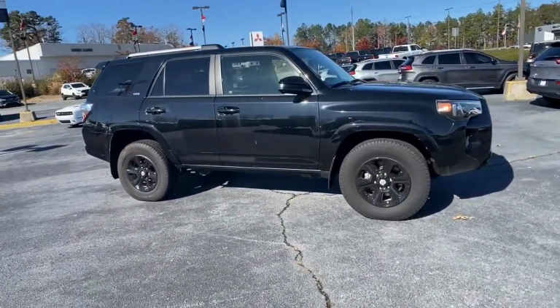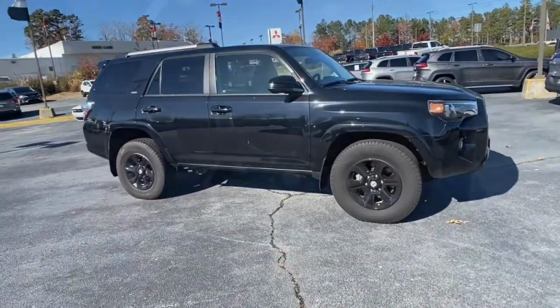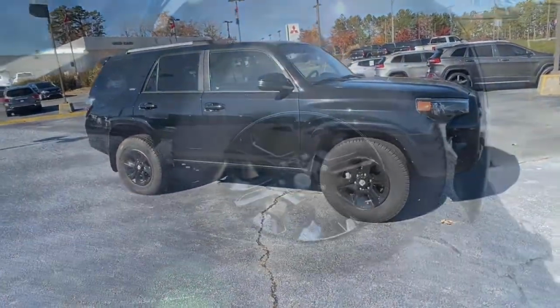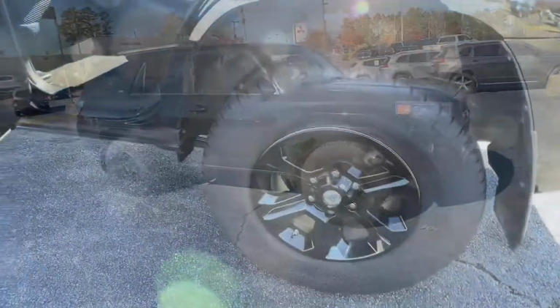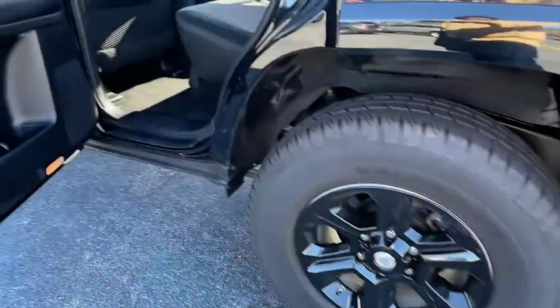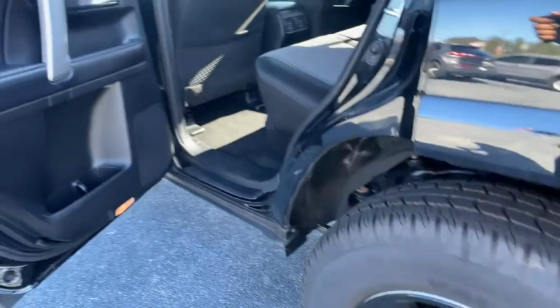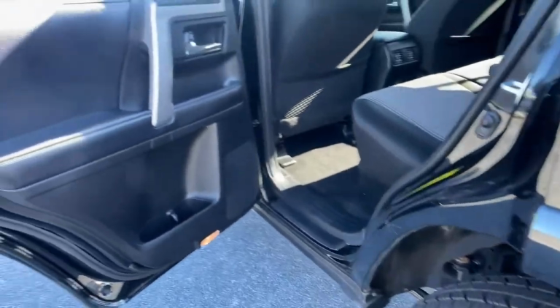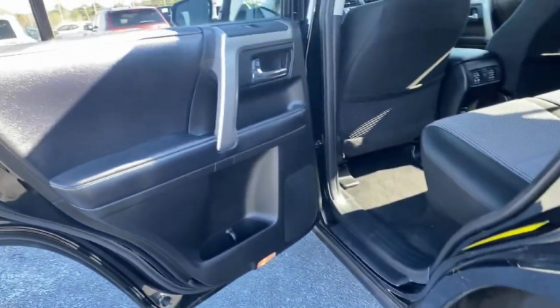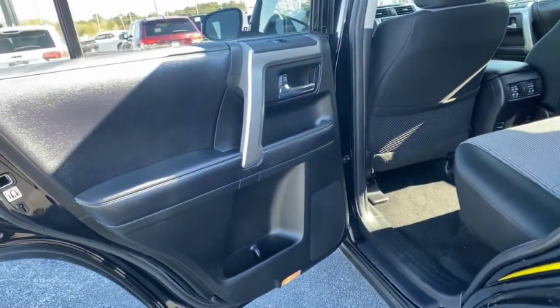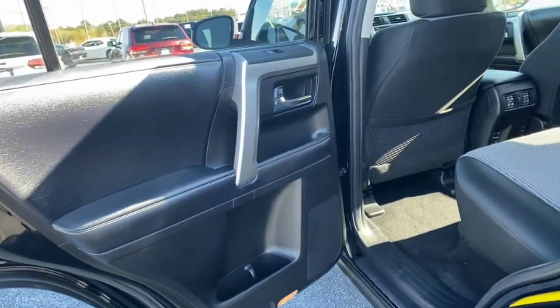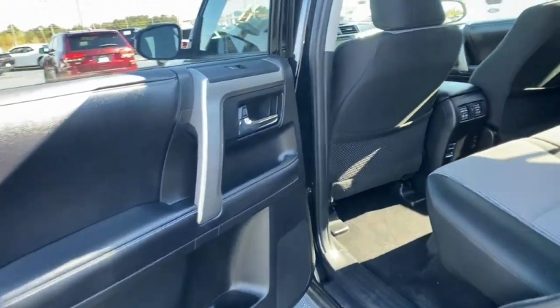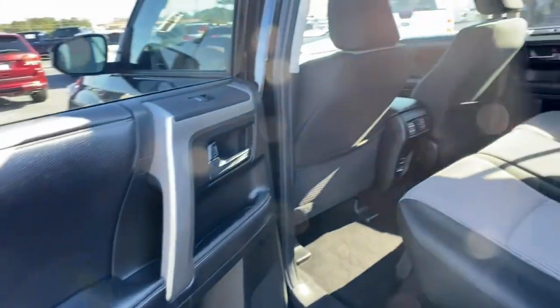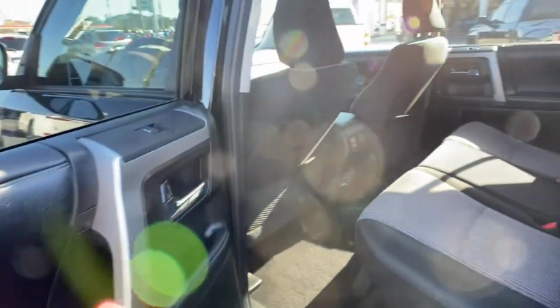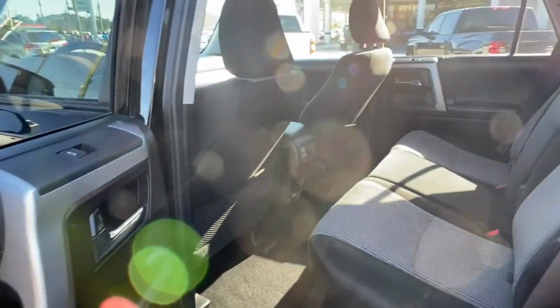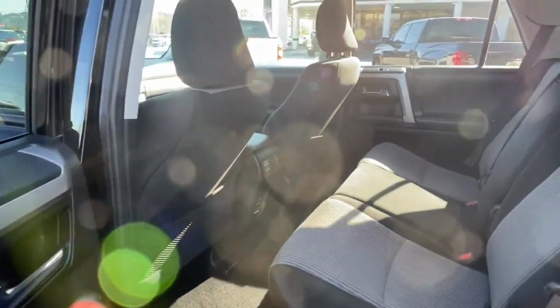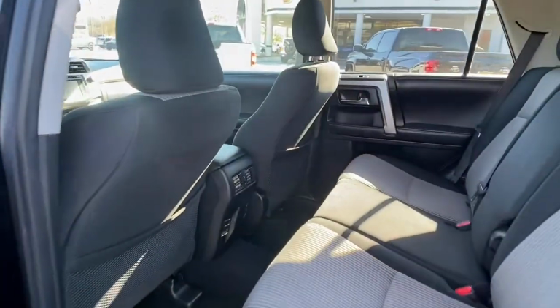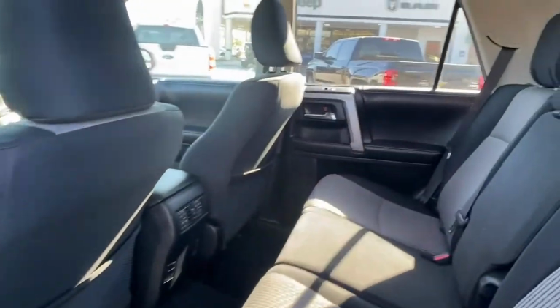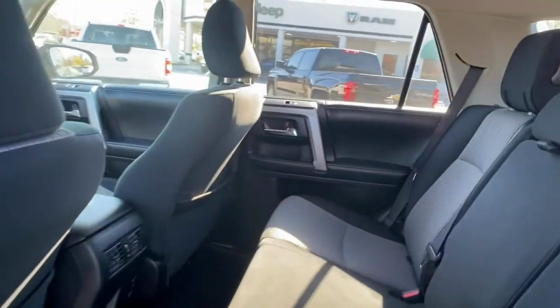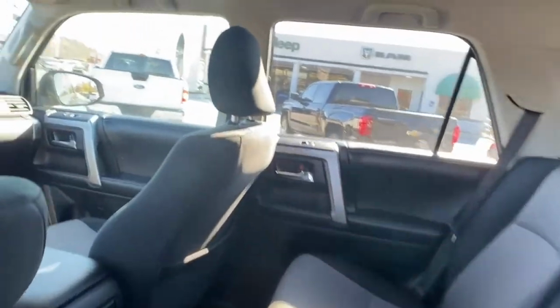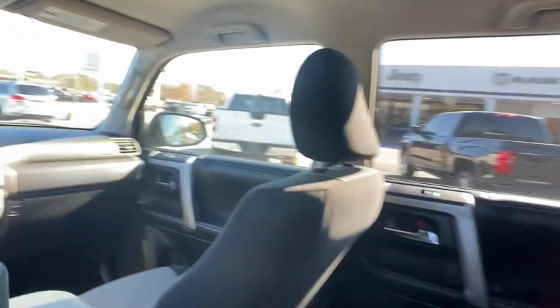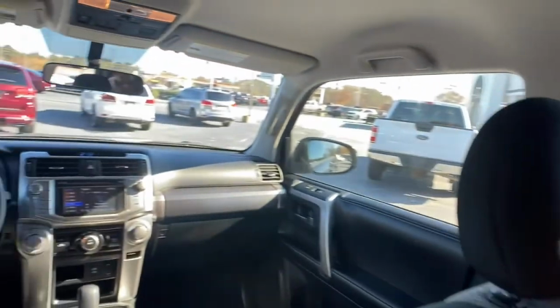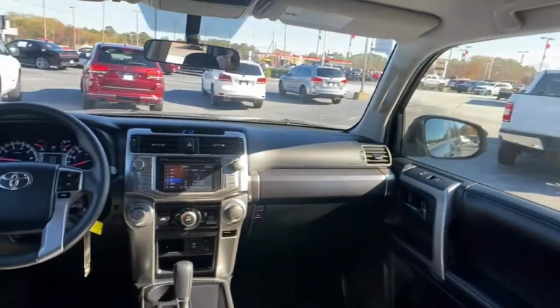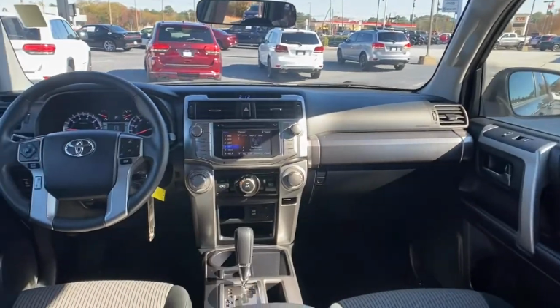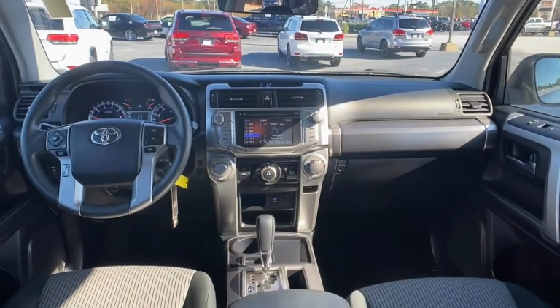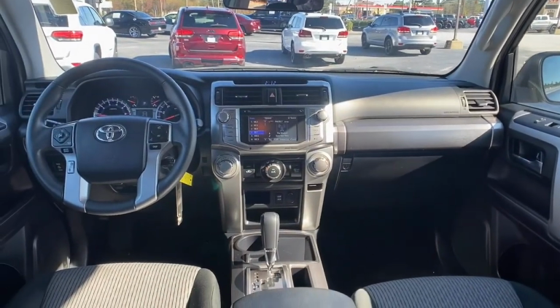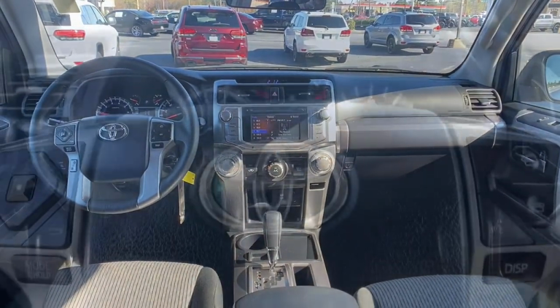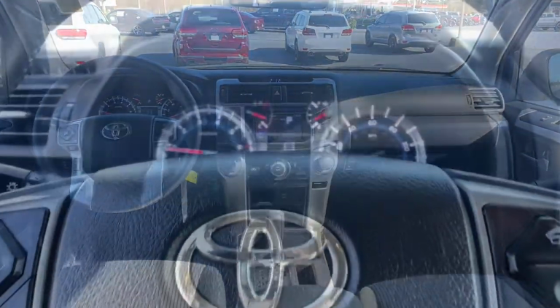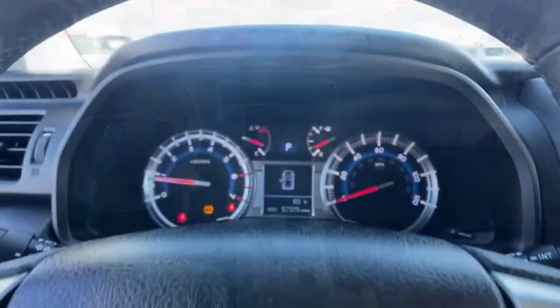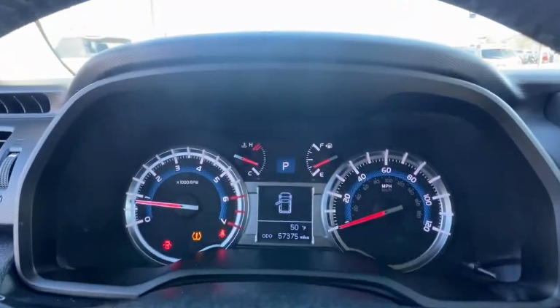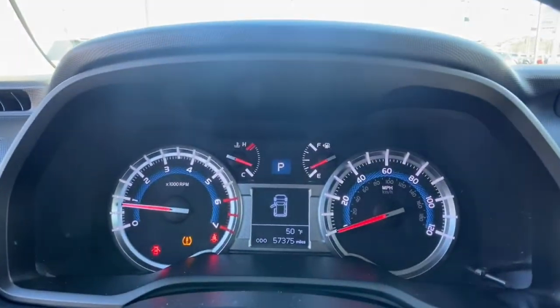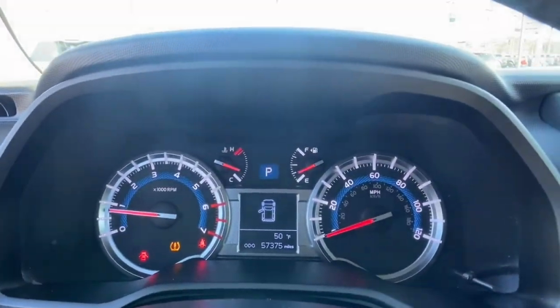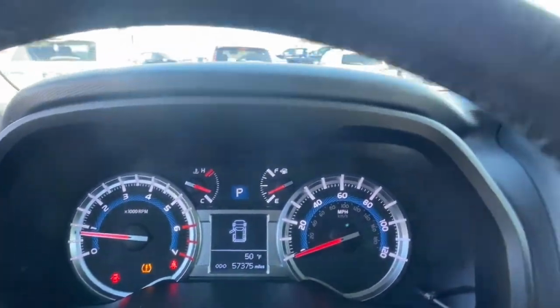The world is calling. Get behind the wheel of this 4Runner and fuel your passion for exploration. Come in for a test drive and sample our outstanding customer service experience.